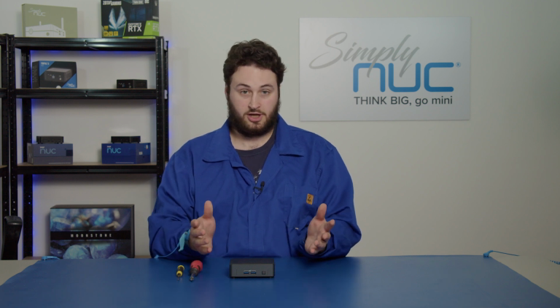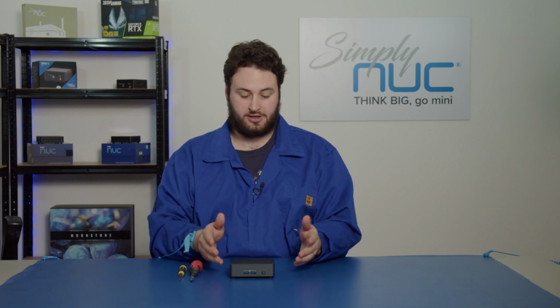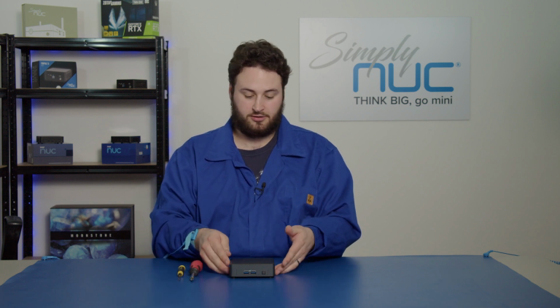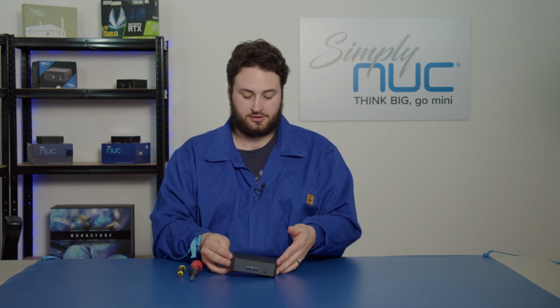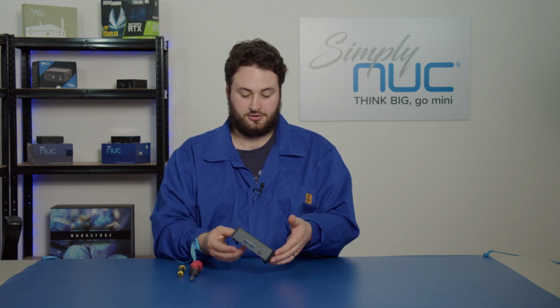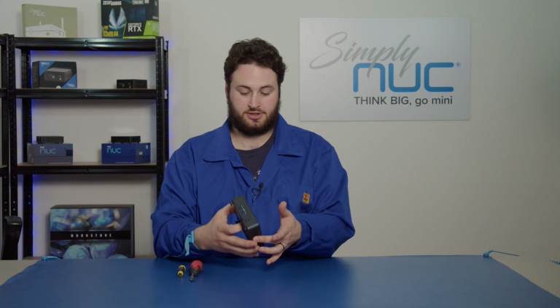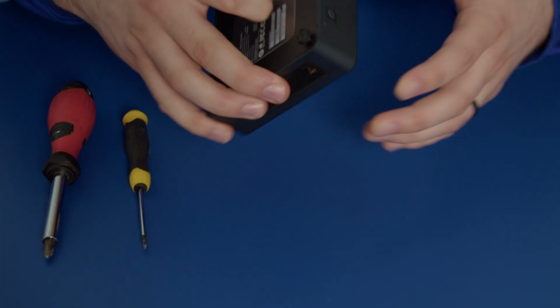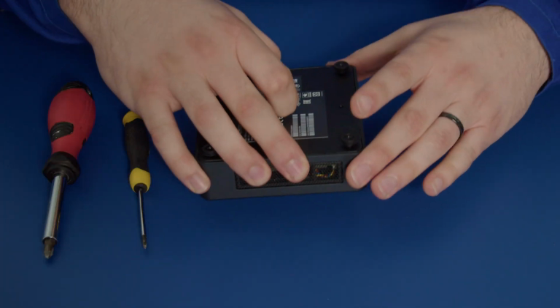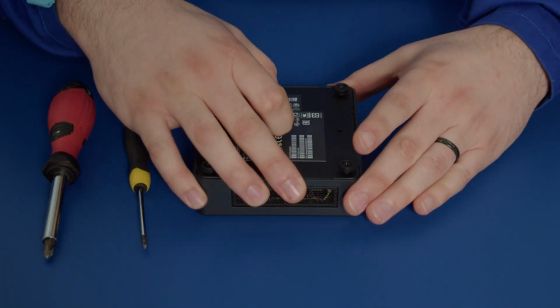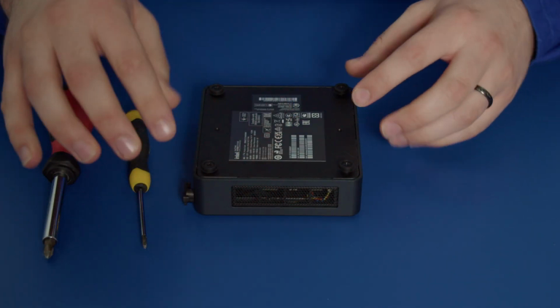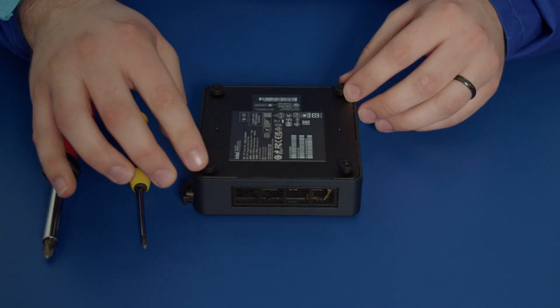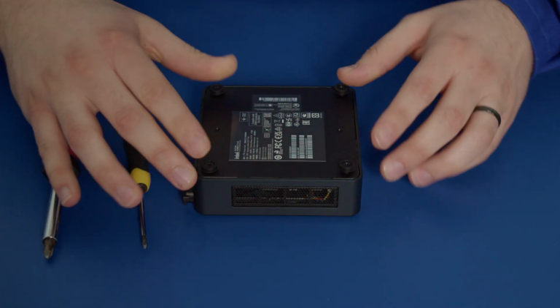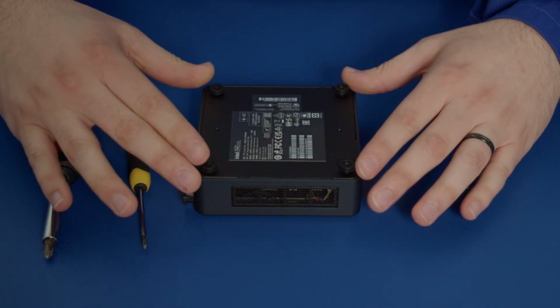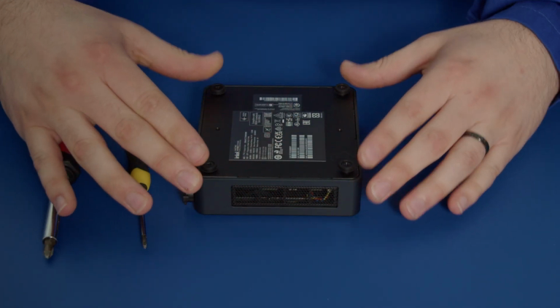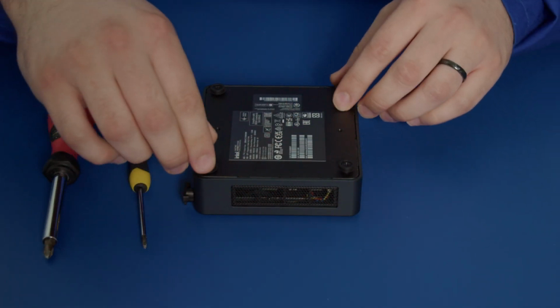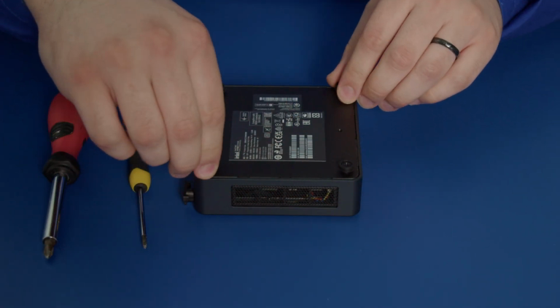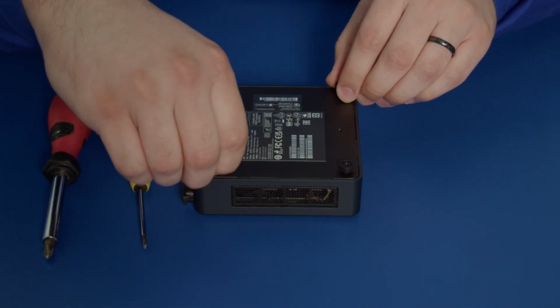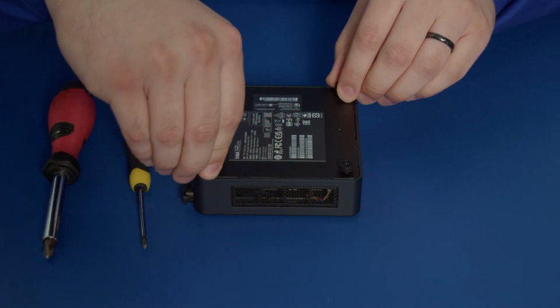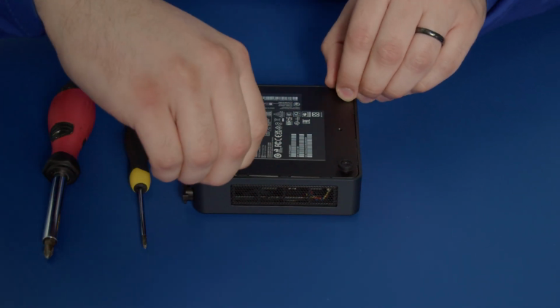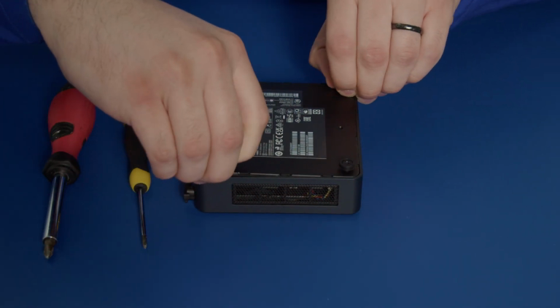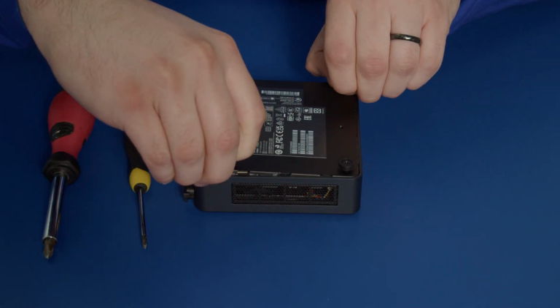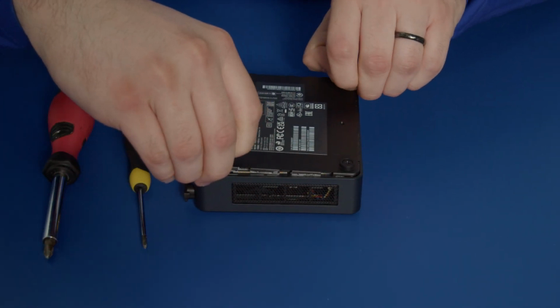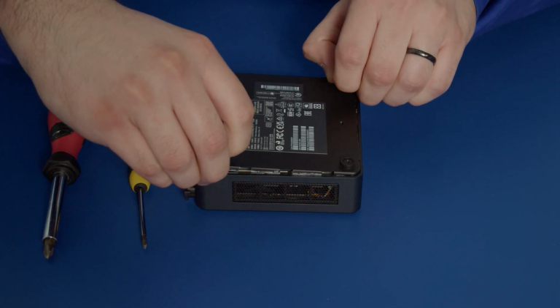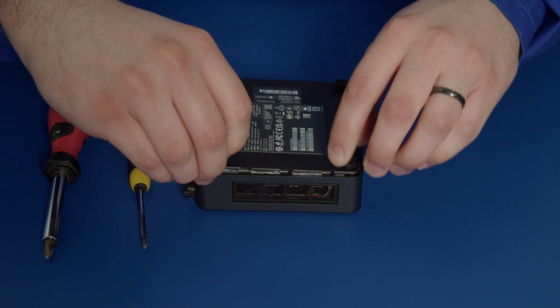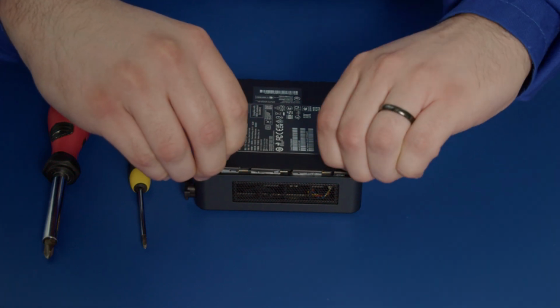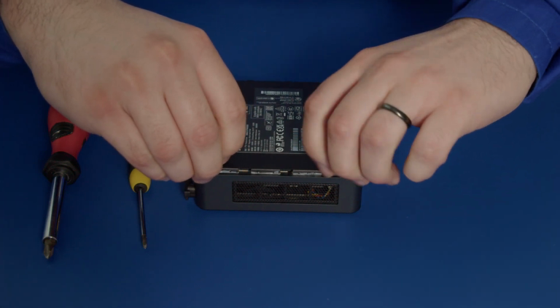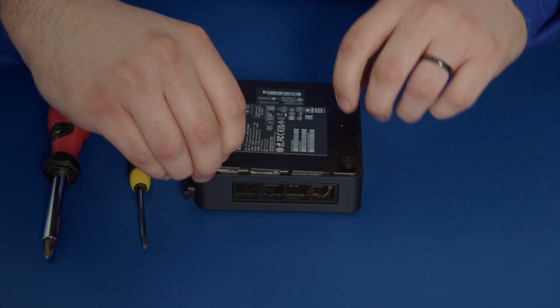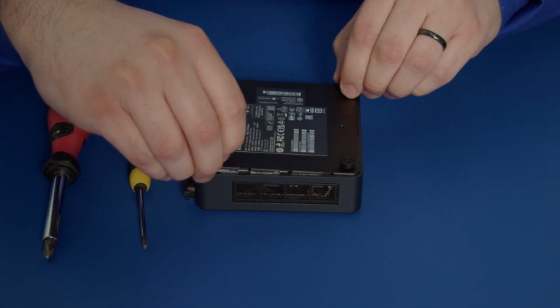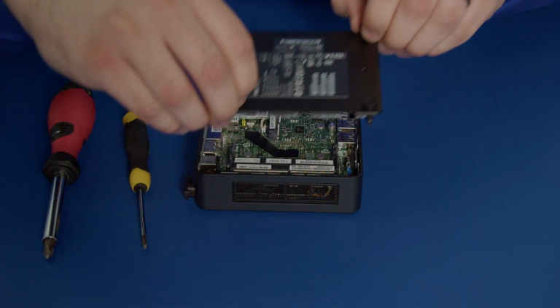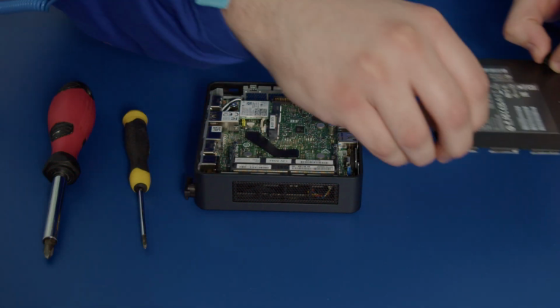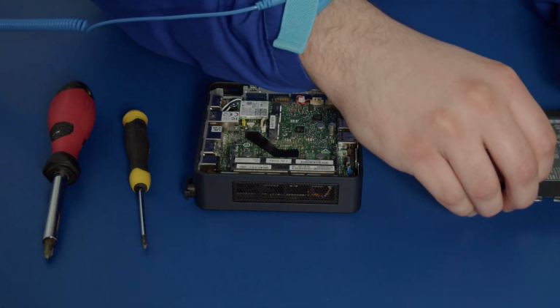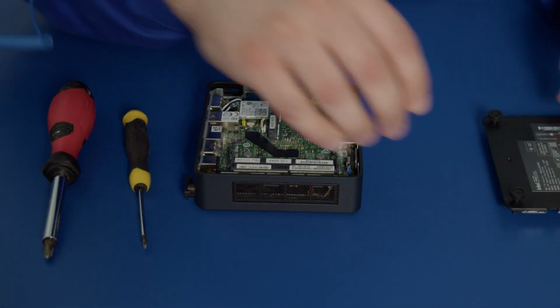I'll begin now and I'll turn the unit upside down. I've already unscrewed the four screws of the base plate, so I'll just lift that off and place it to the side.